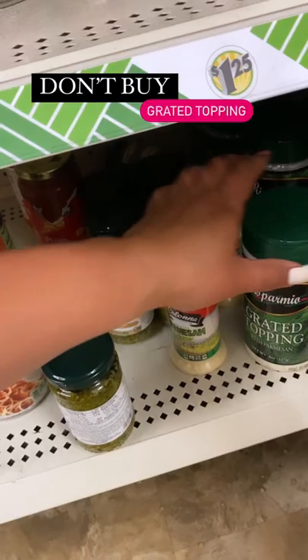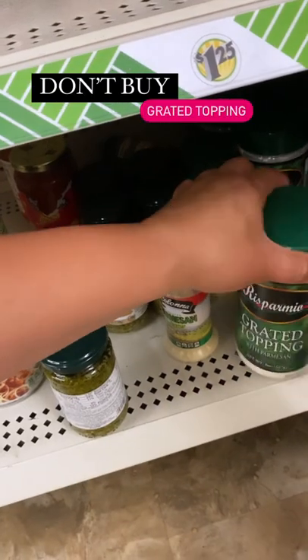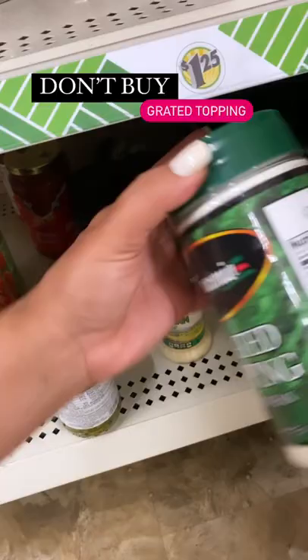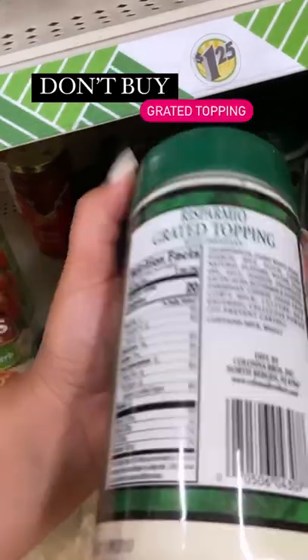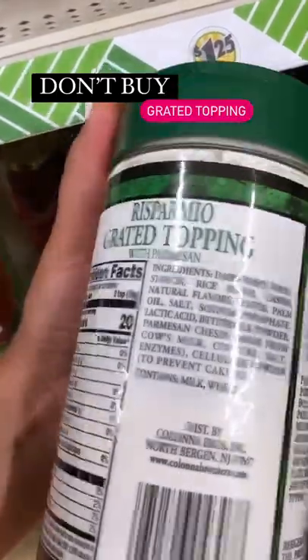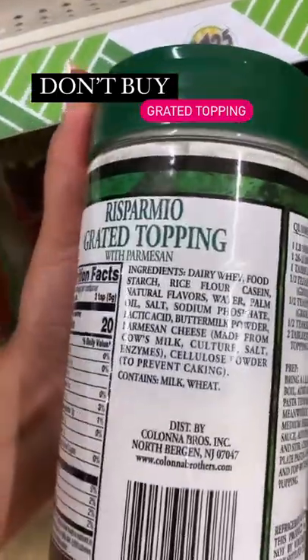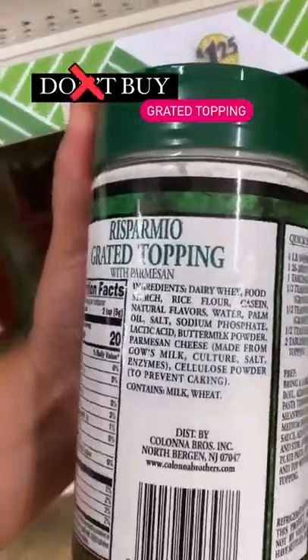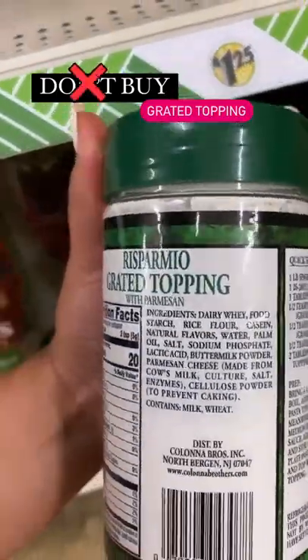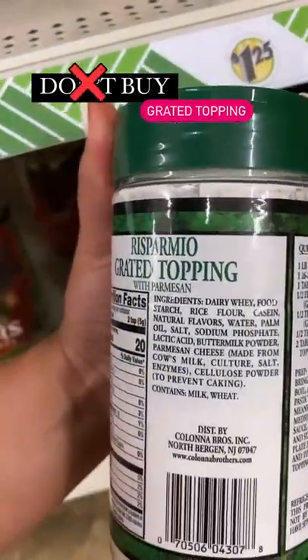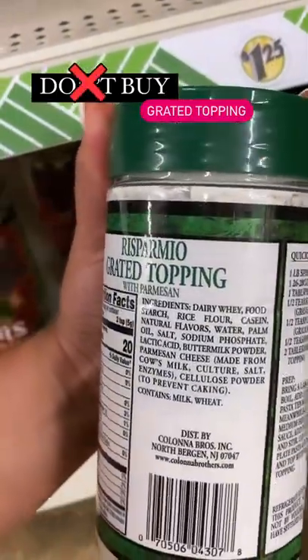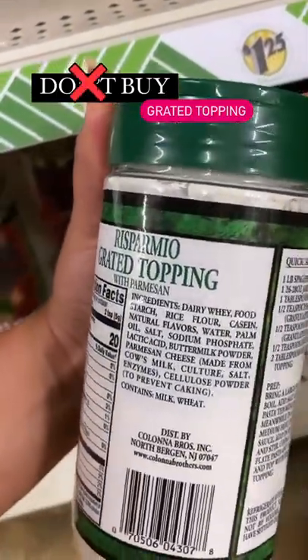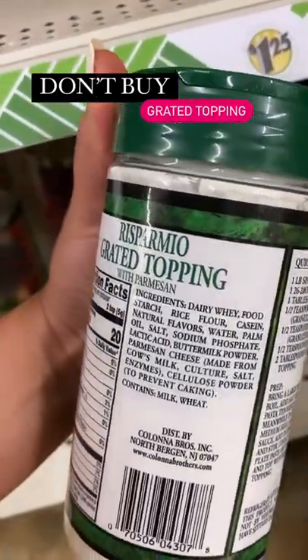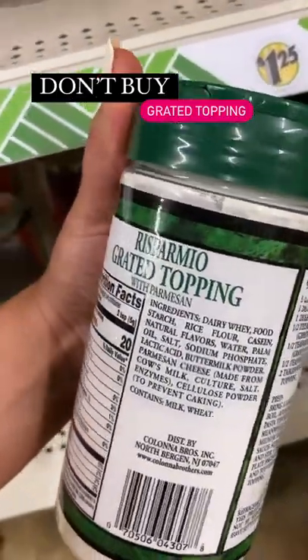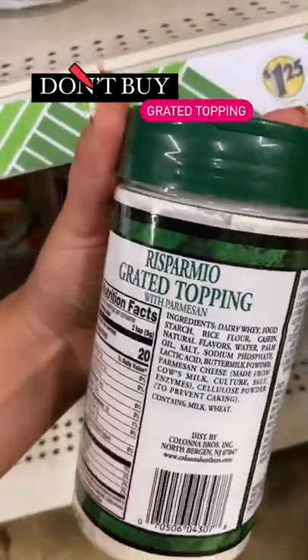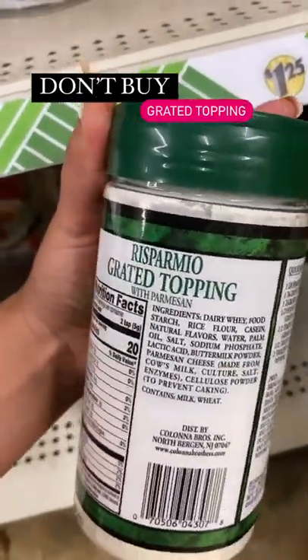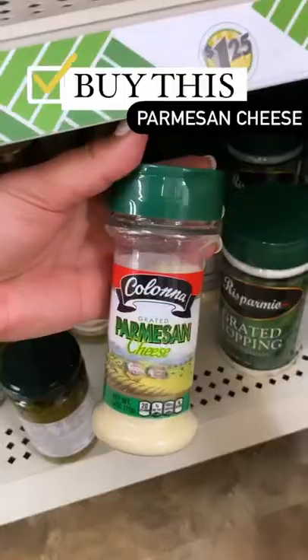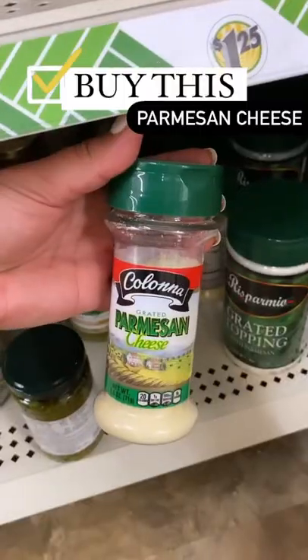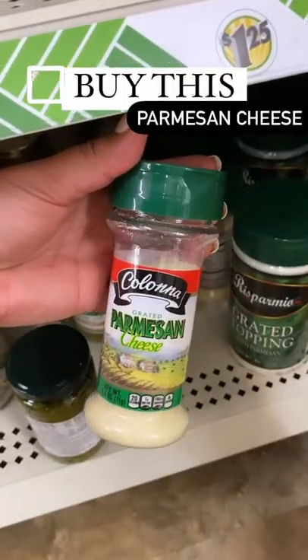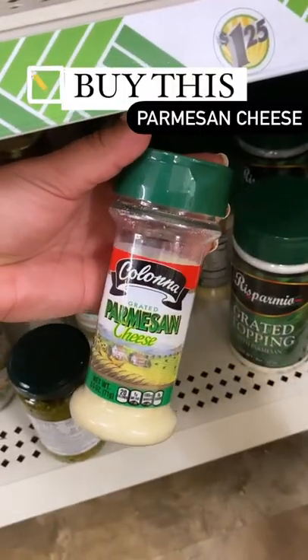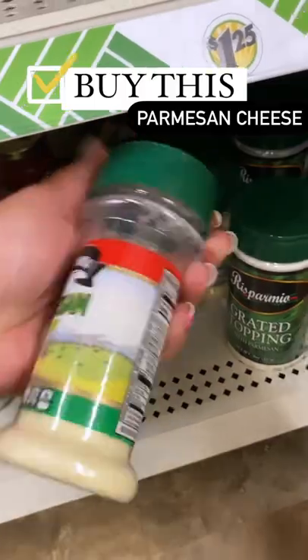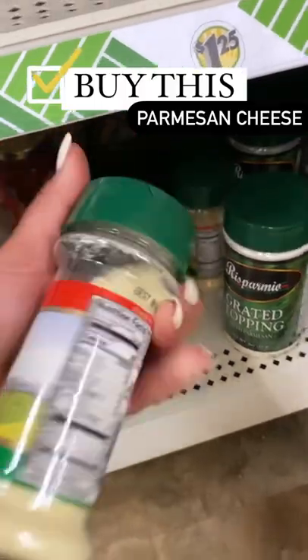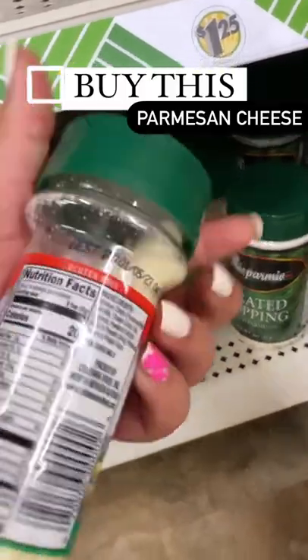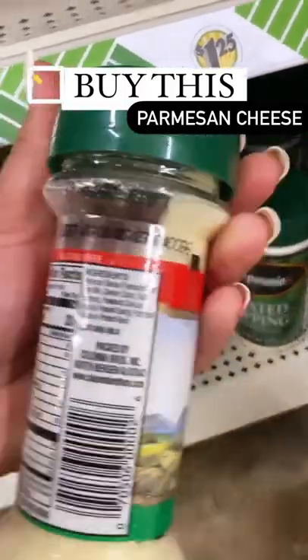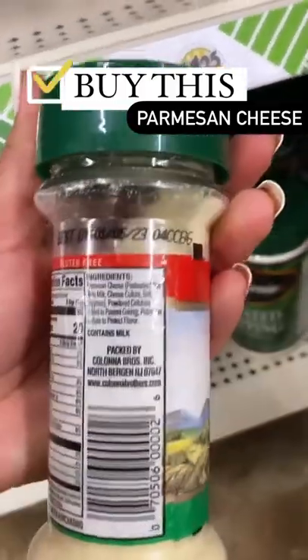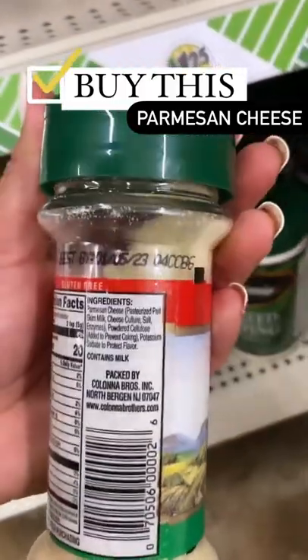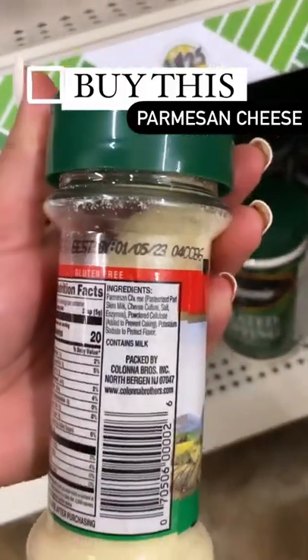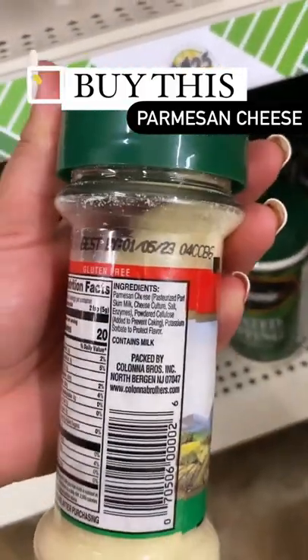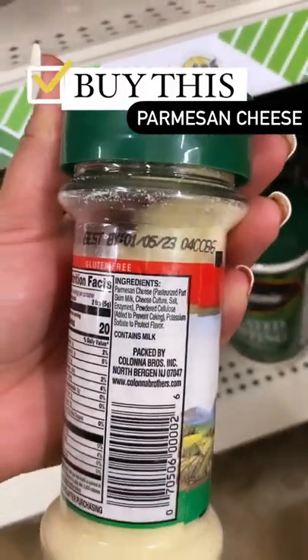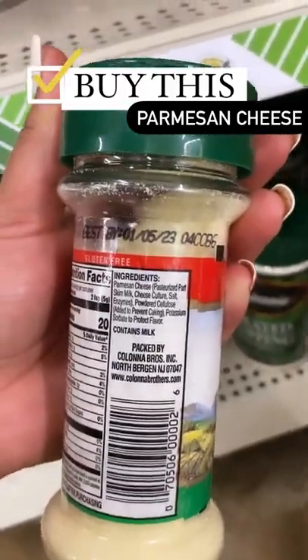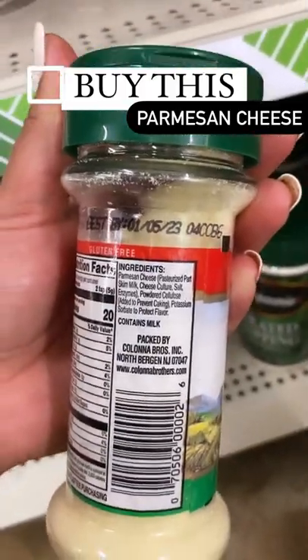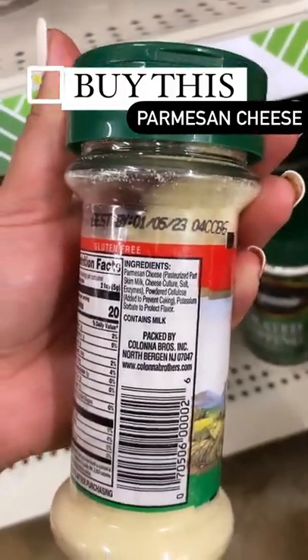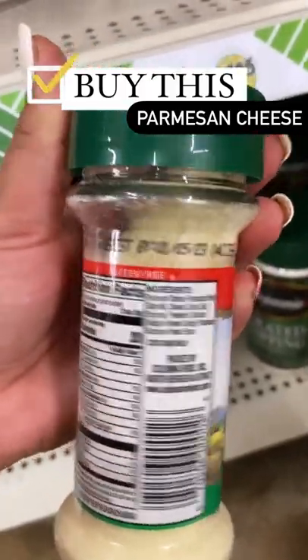Stop buying the grated topping. If it doesn't say cheese, it's not Parmesan cheese, and we do not need to be buying it. Instead, I would opt for this smaller version that says Parmesan cheese, and it's made with cheese.